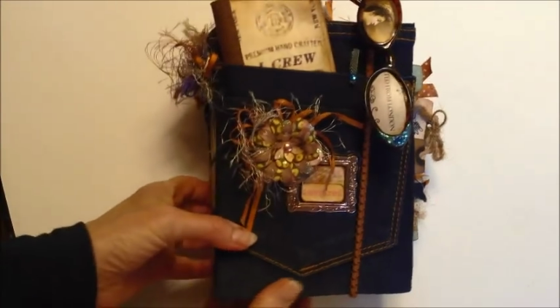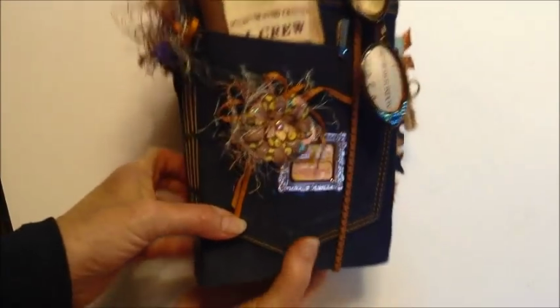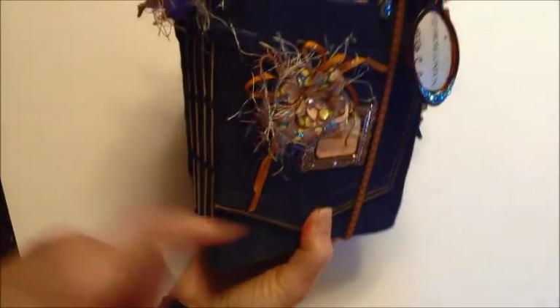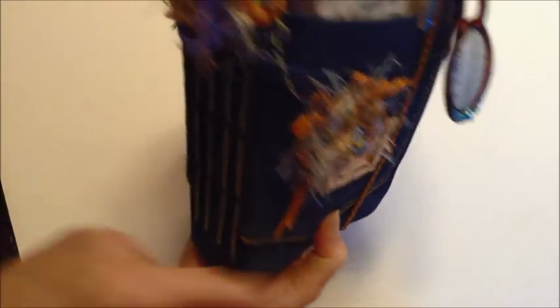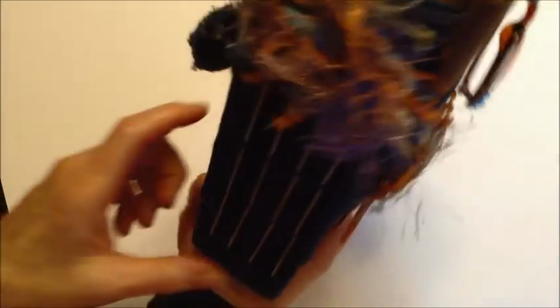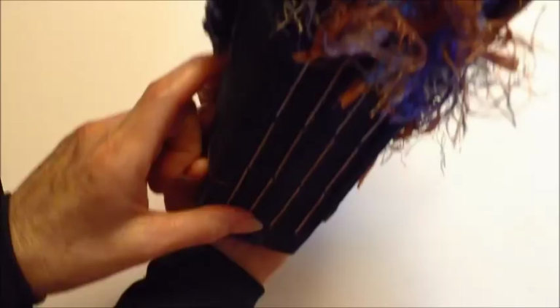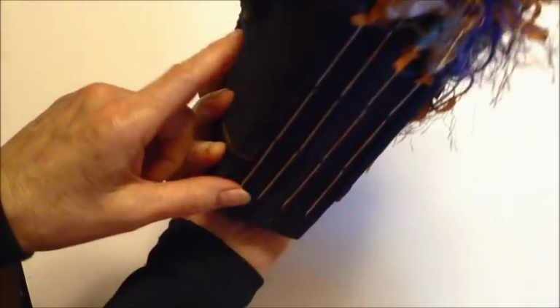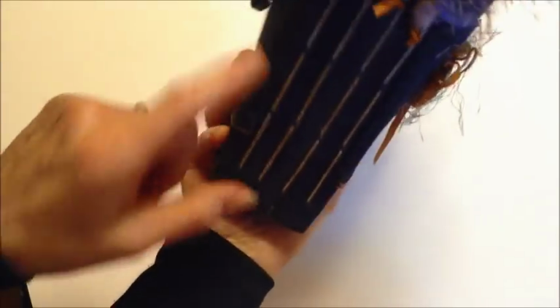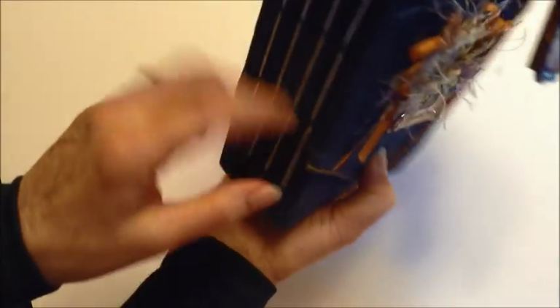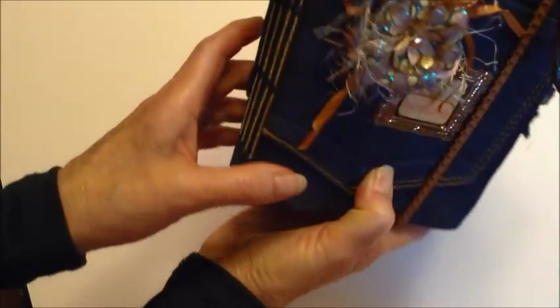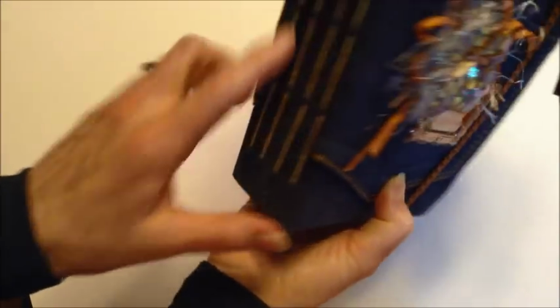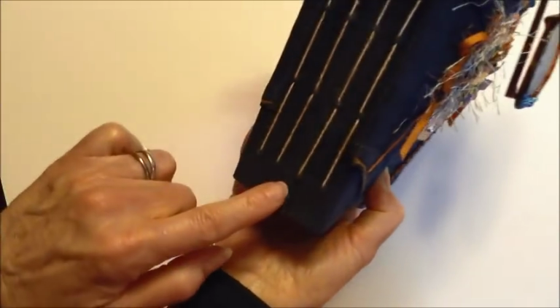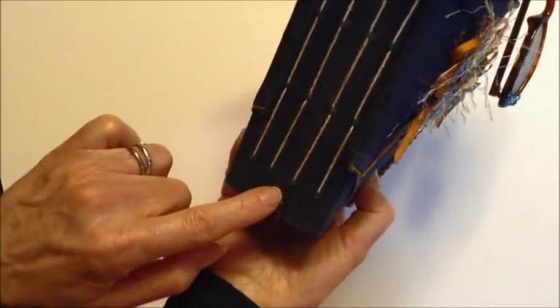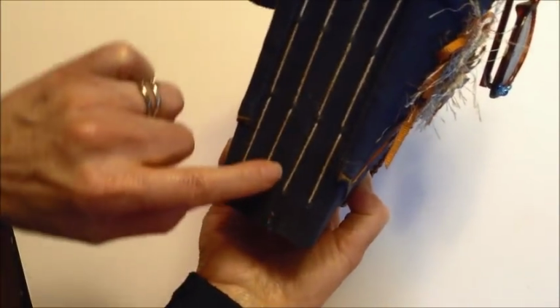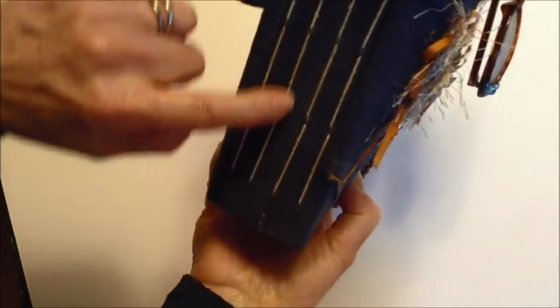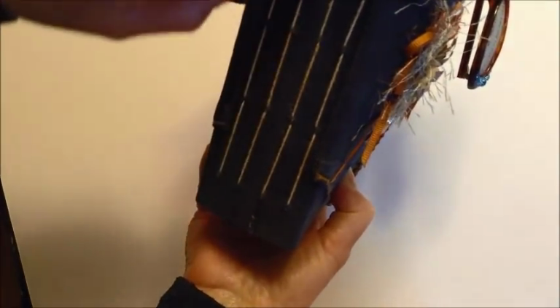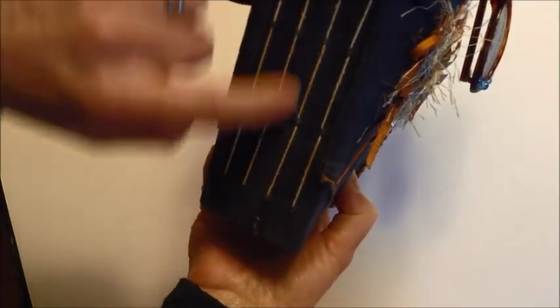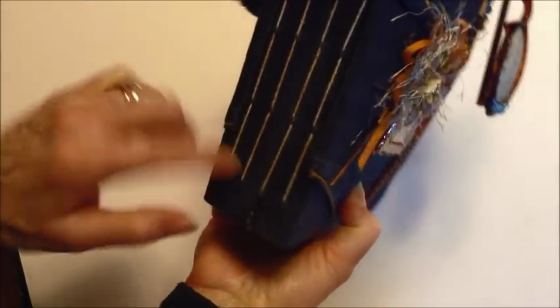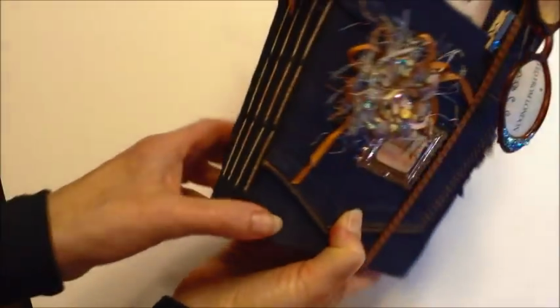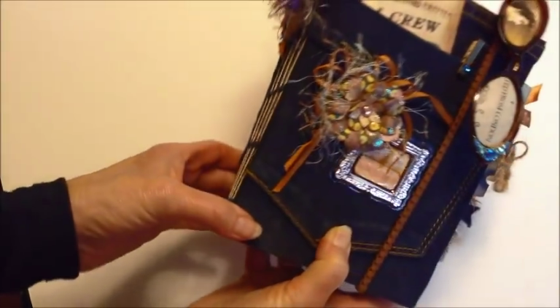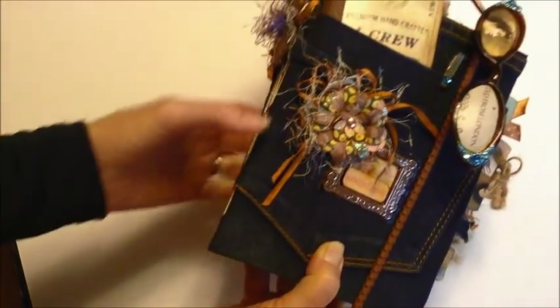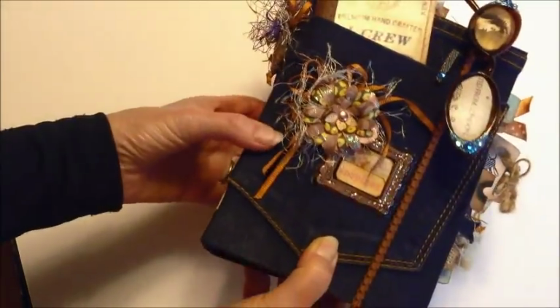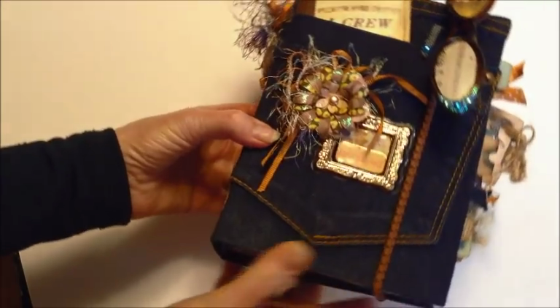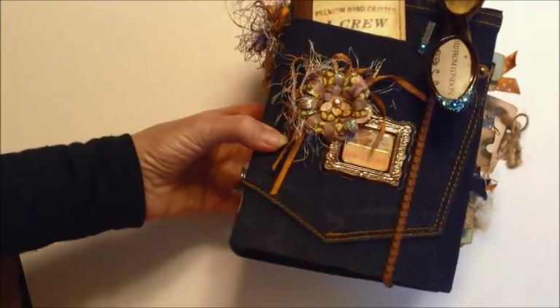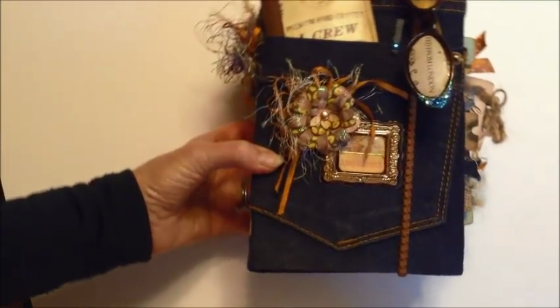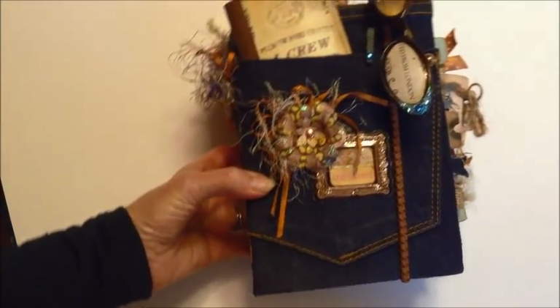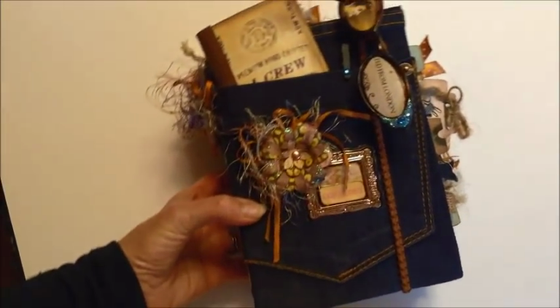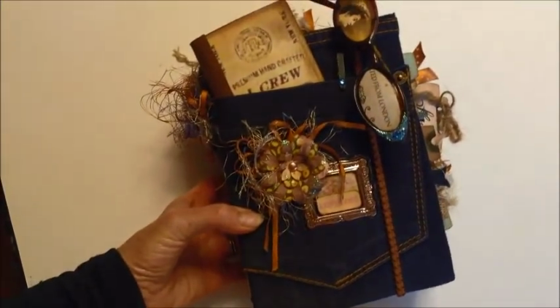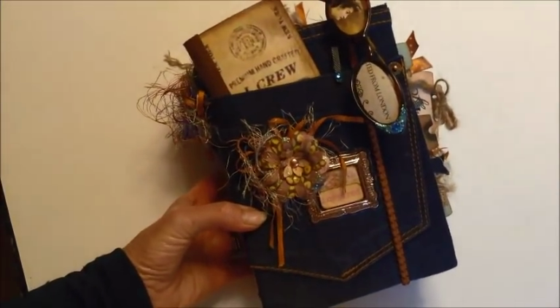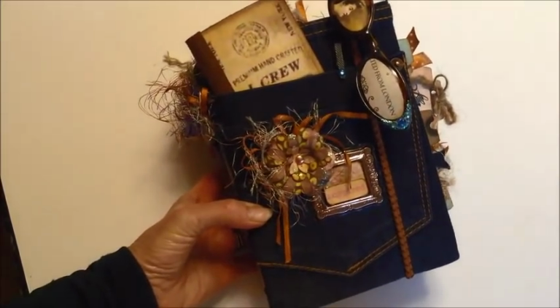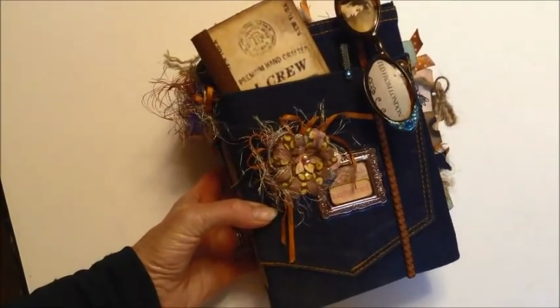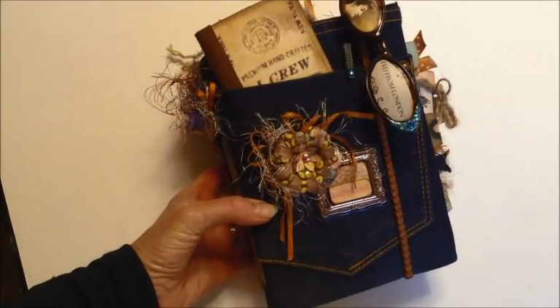It's just the butt, so it's got the two back pockets. It was cut and I glued the seam down the center, and I used a variety of pages inside.